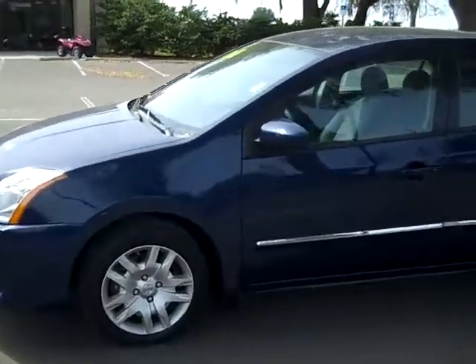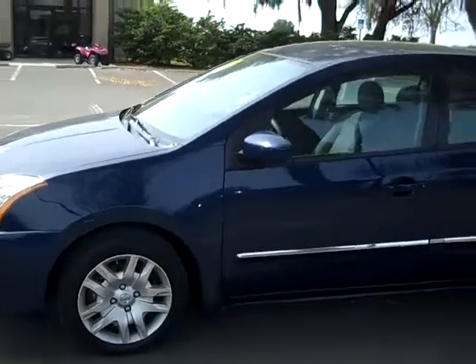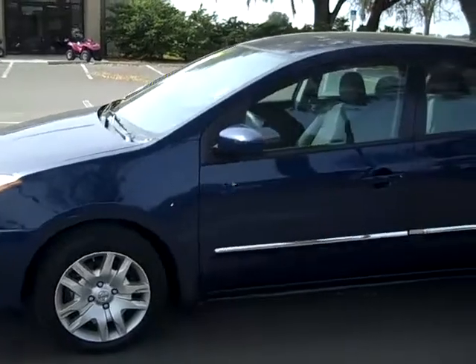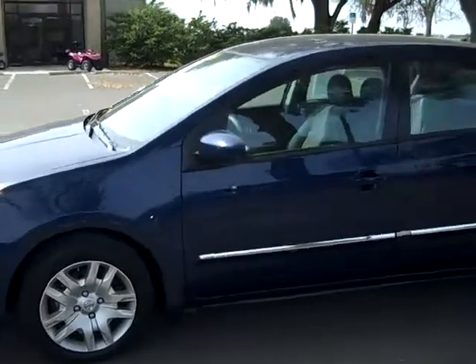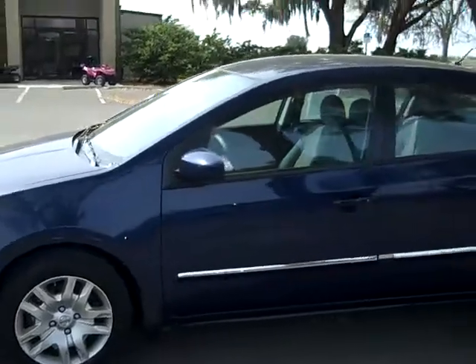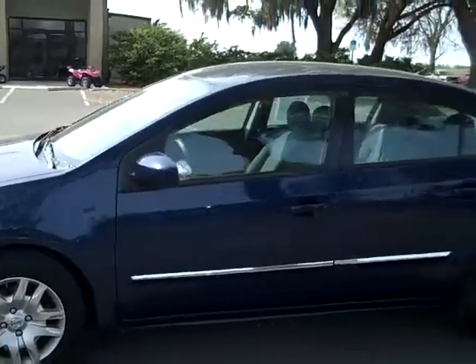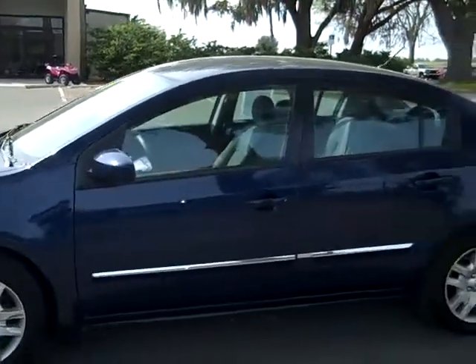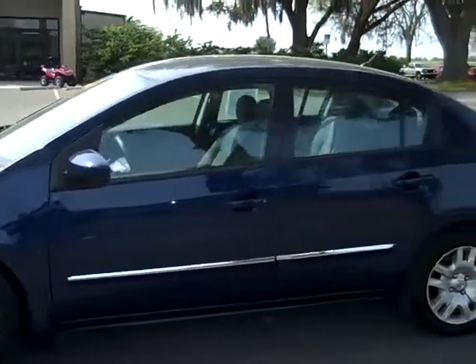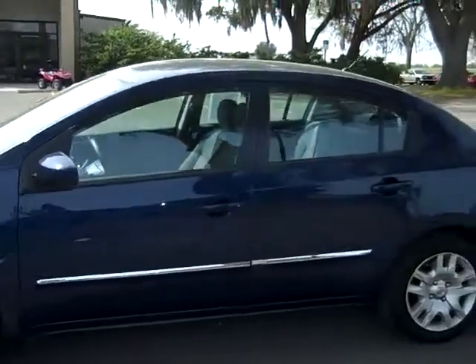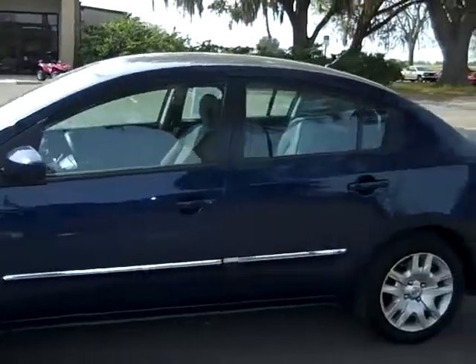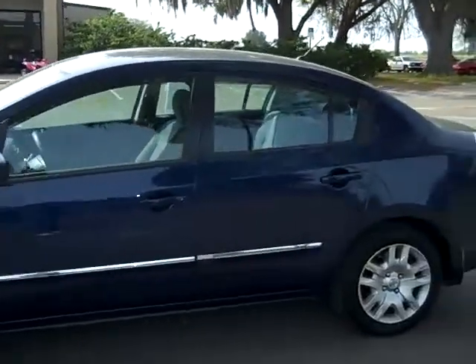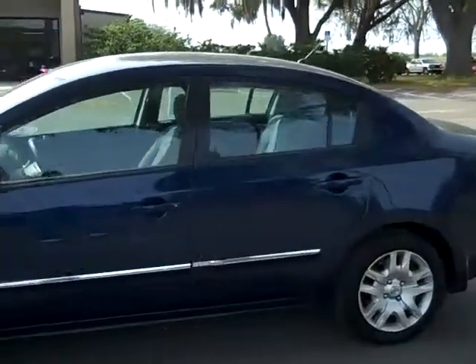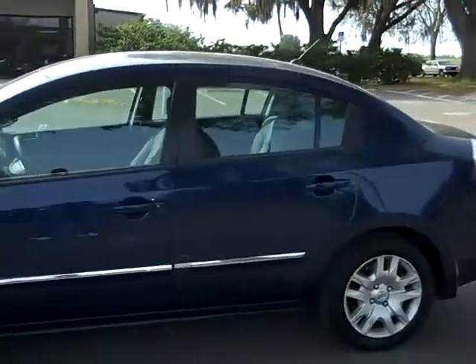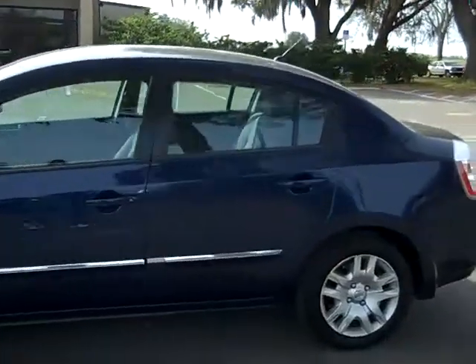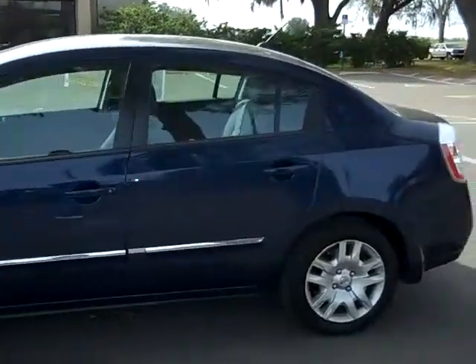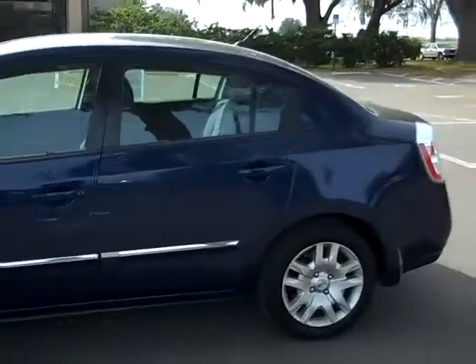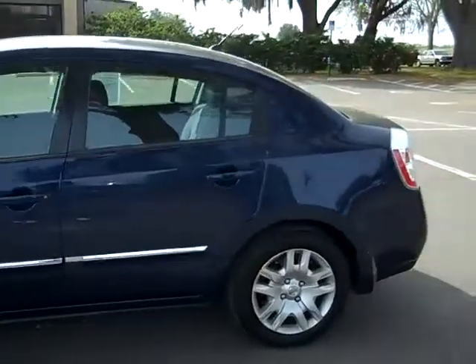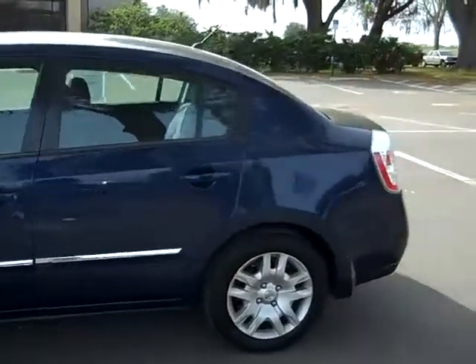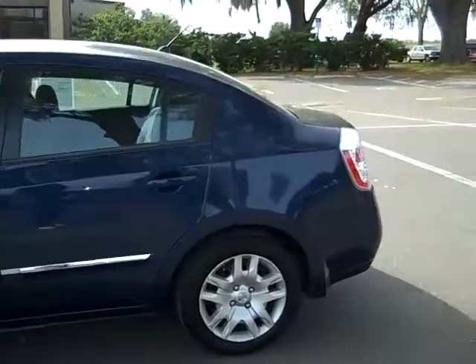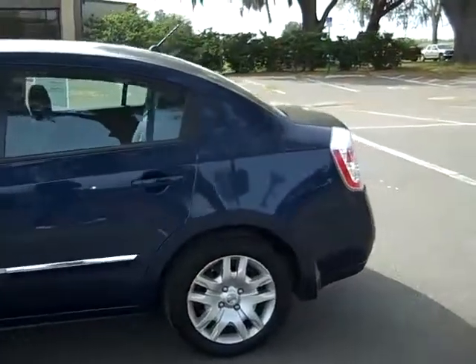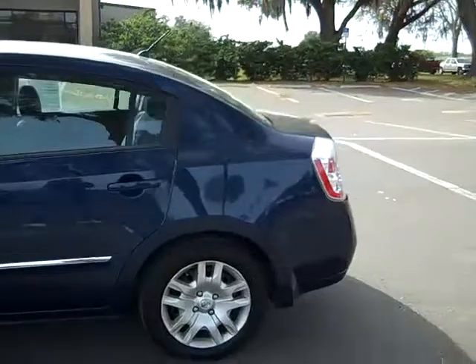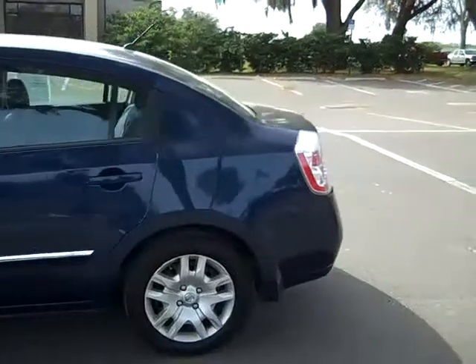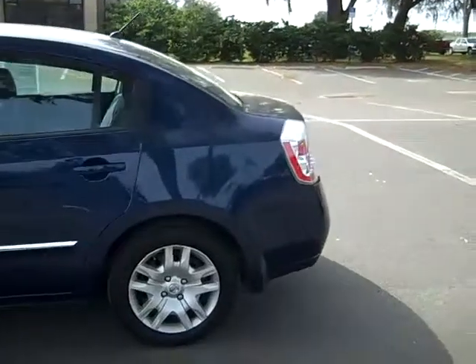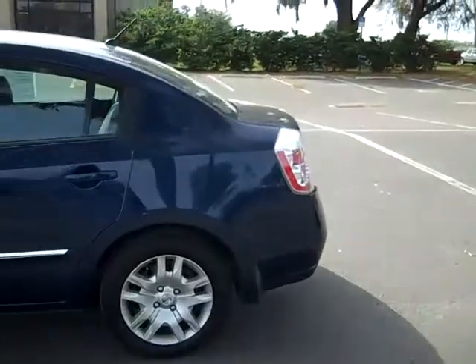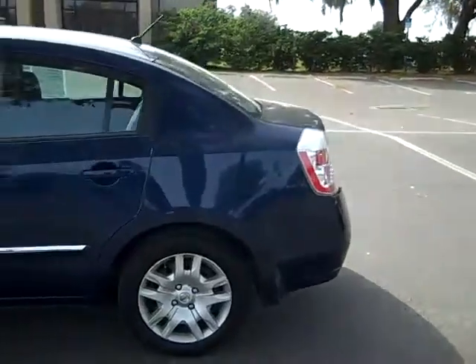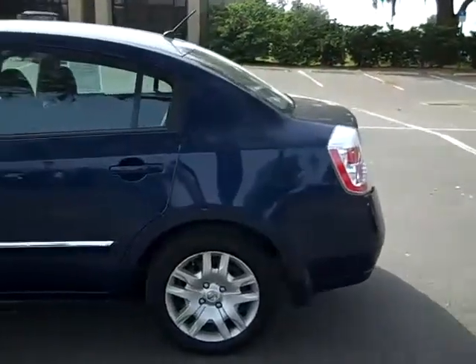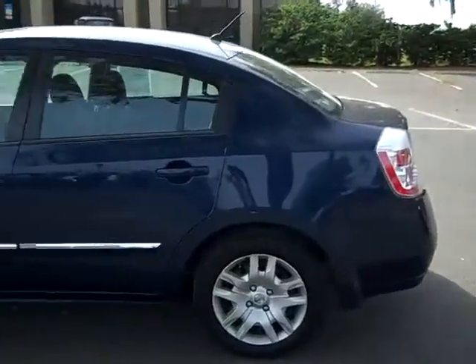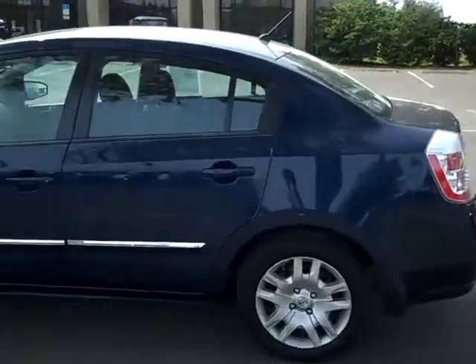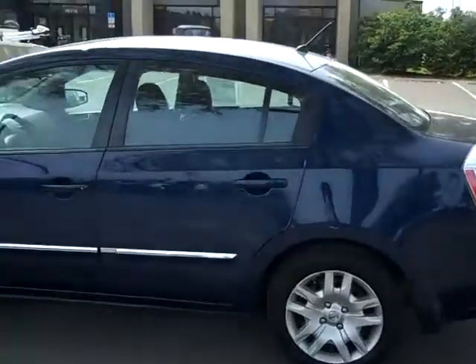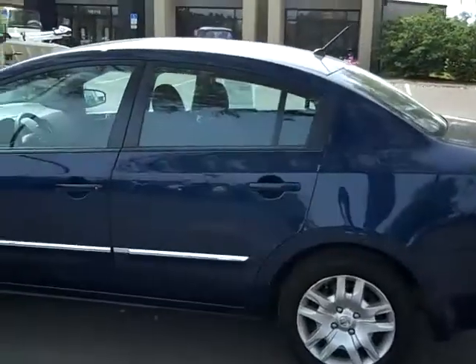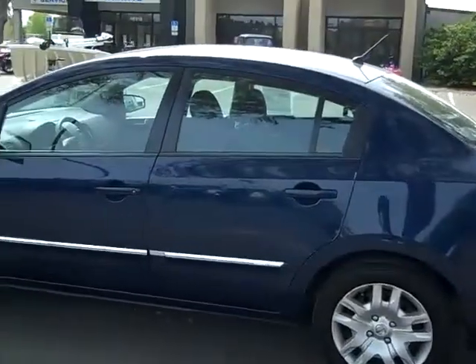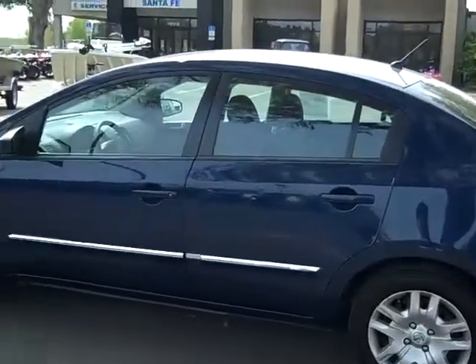I'm just going to give you a quick look here at the outside. And now we're going to hop inside.